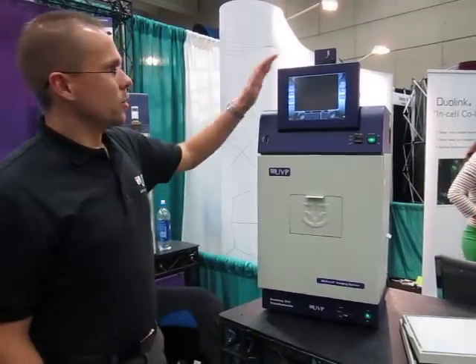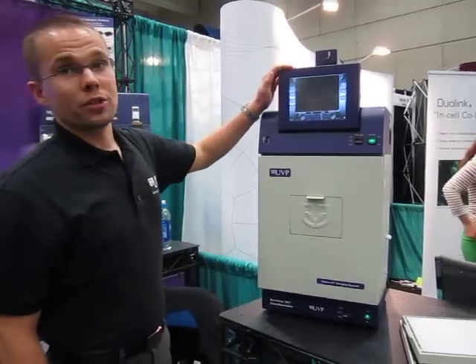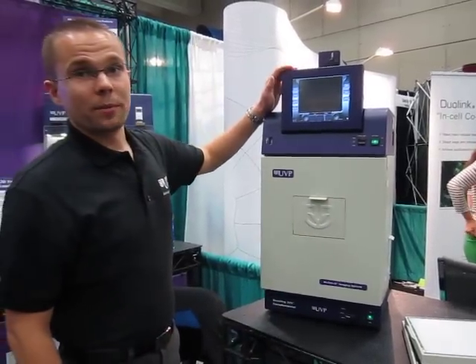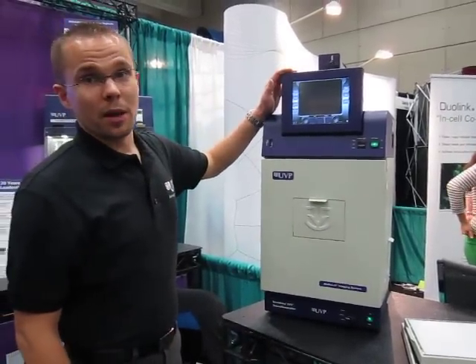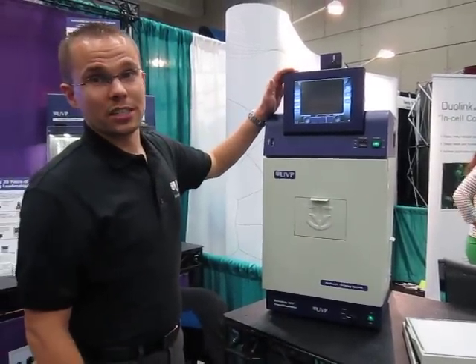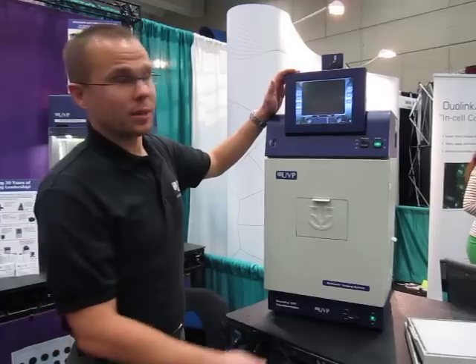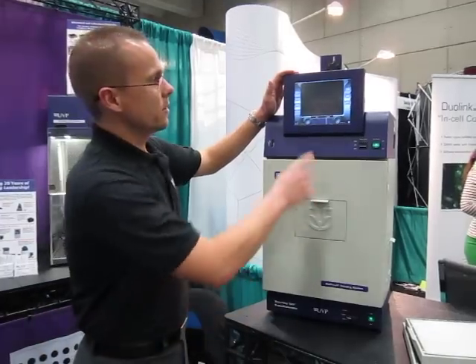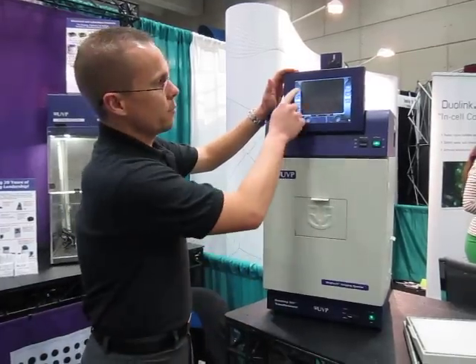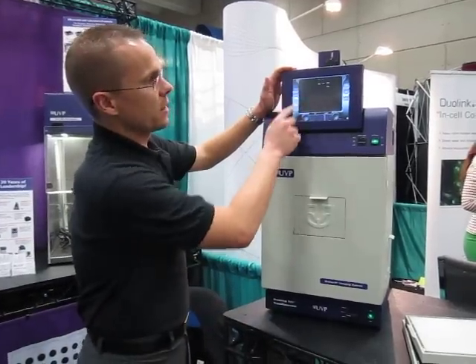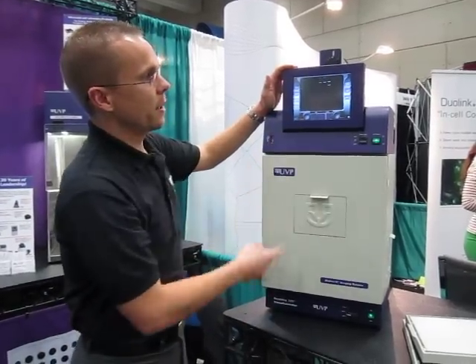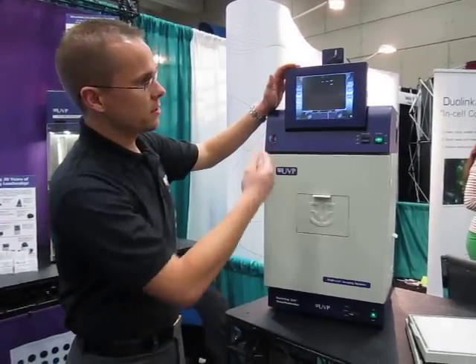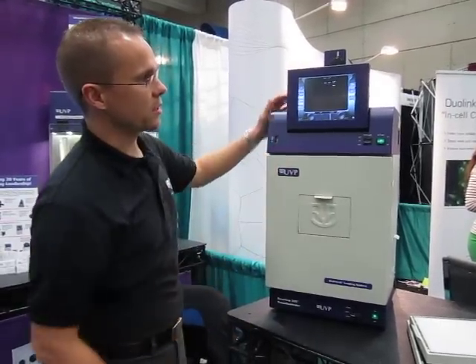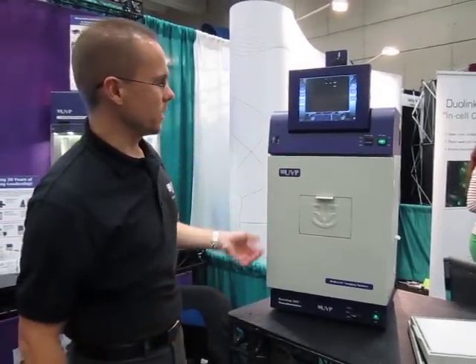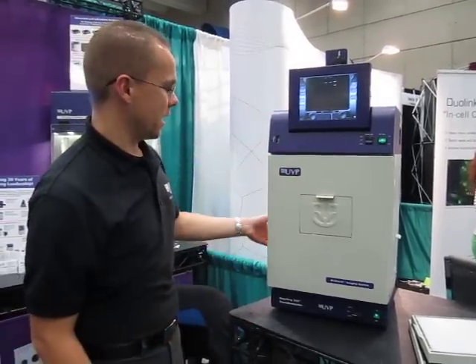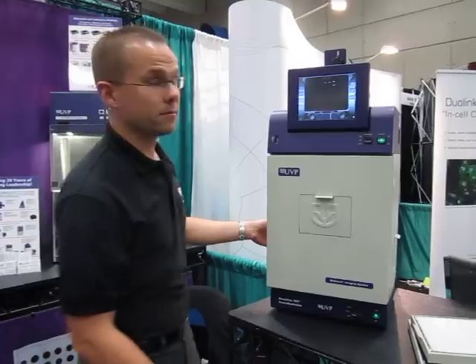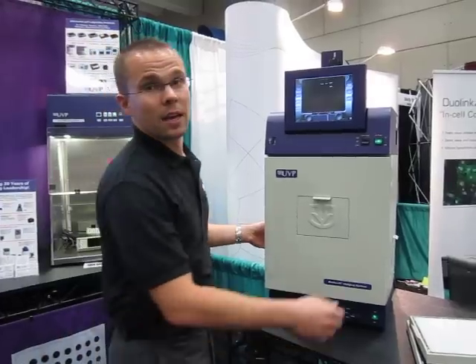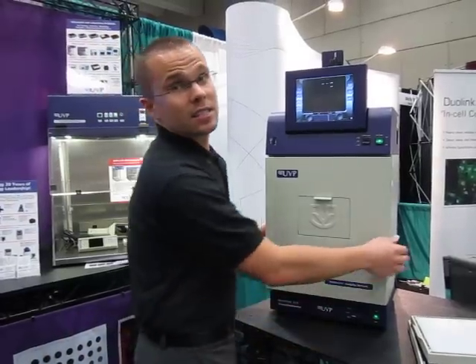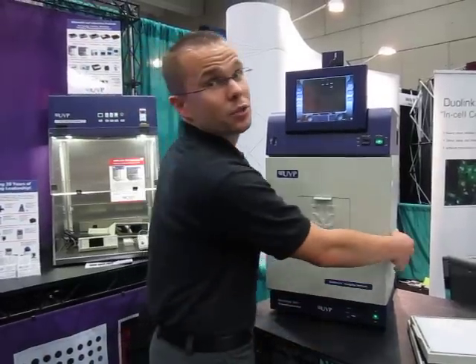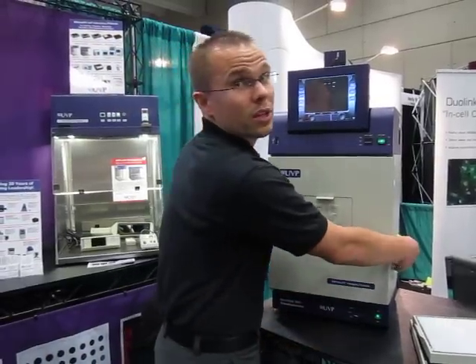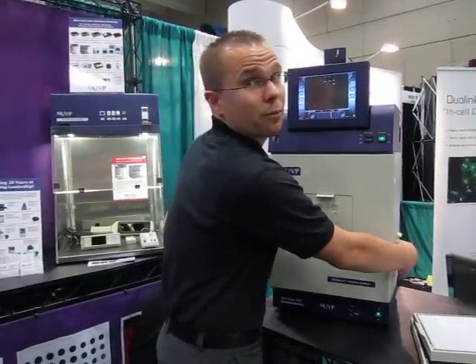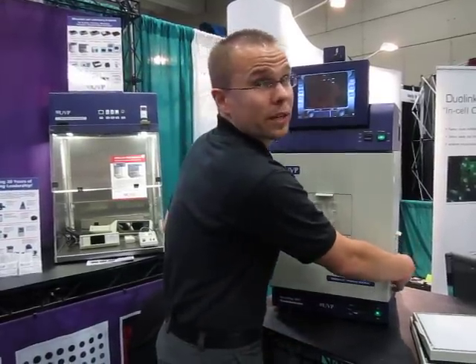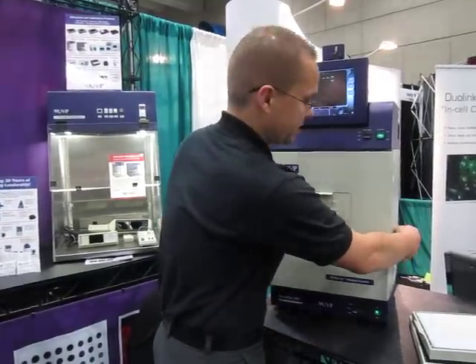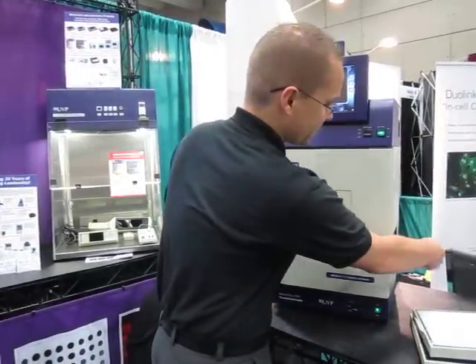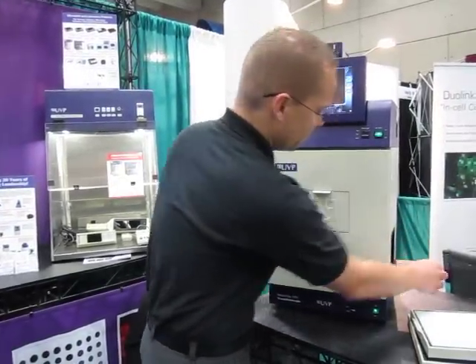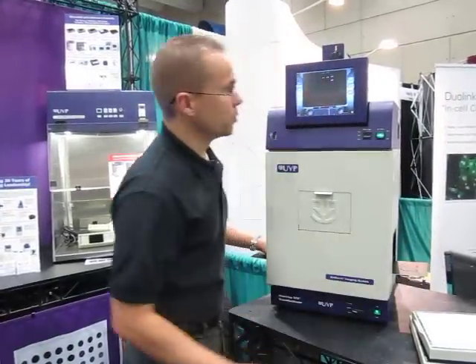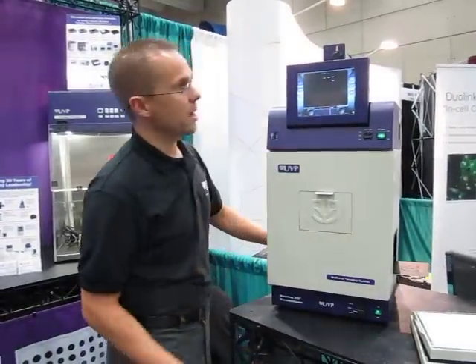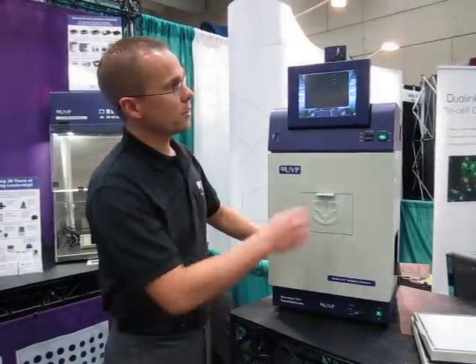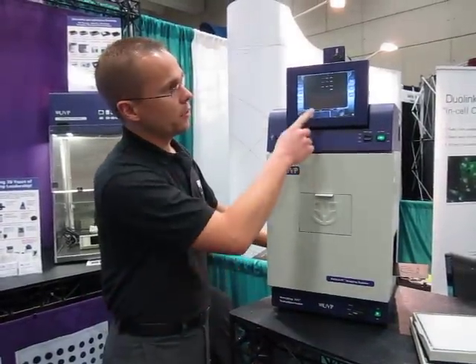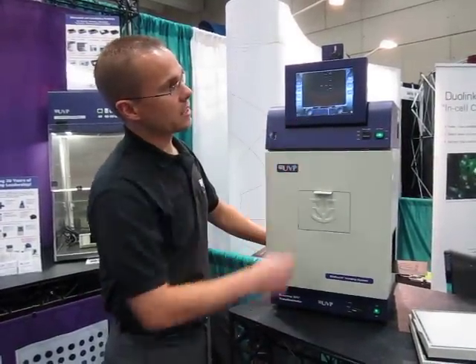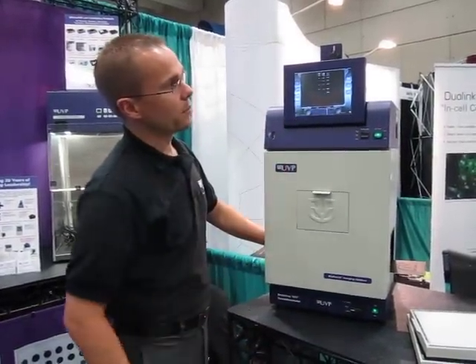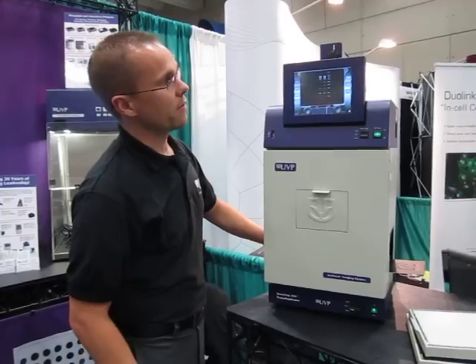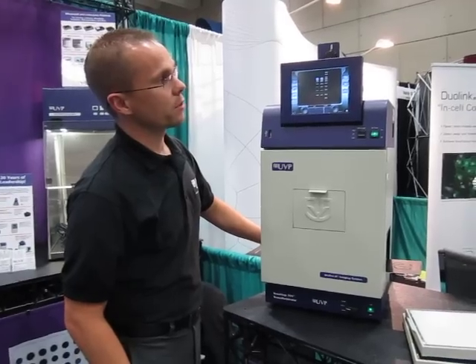You go to your screen up here at the top, which is a touch screen, and press the live button to view the sample inside. The system has two doors on the side where you can reach in to move your sample, and you can see the sample moving live on the screen.